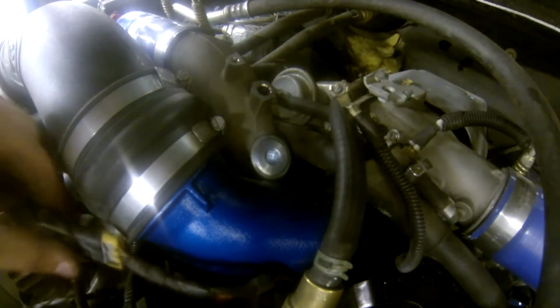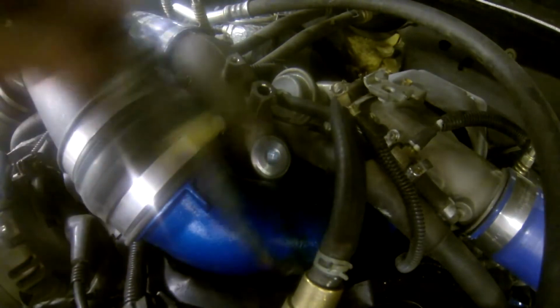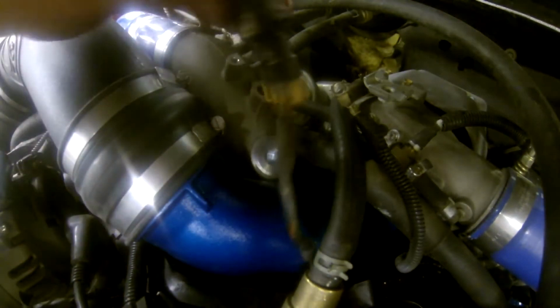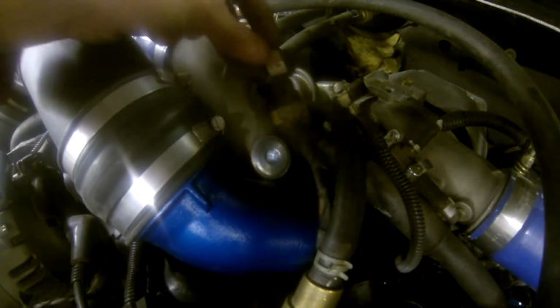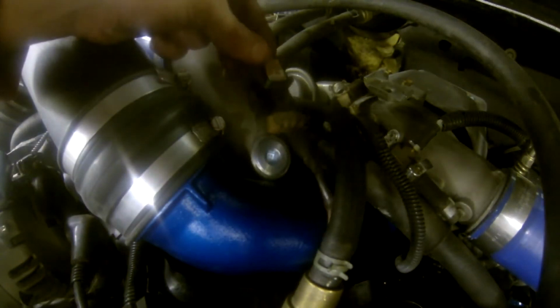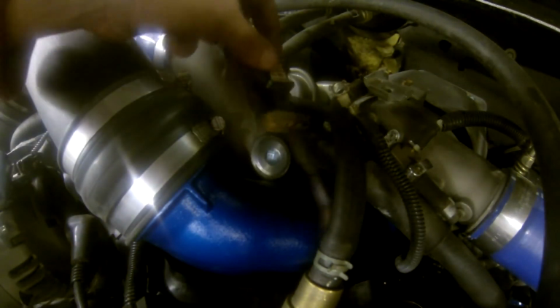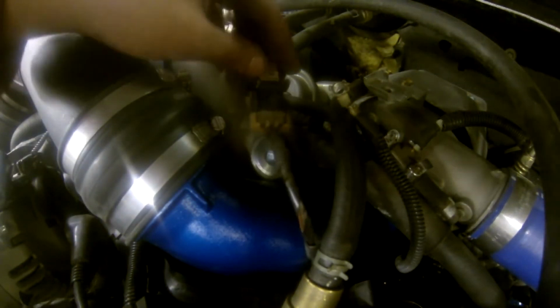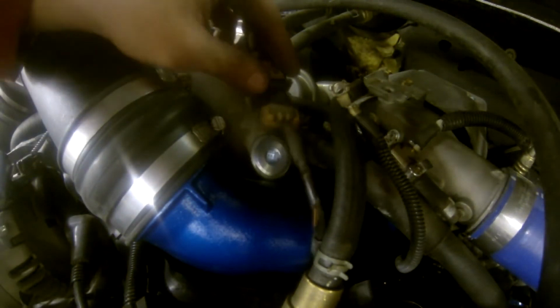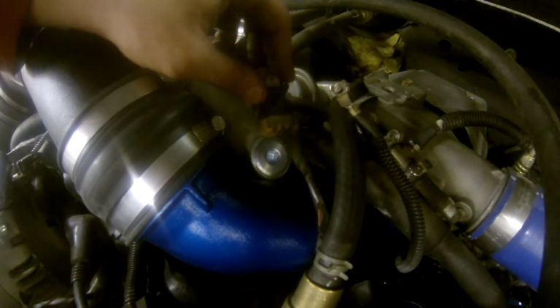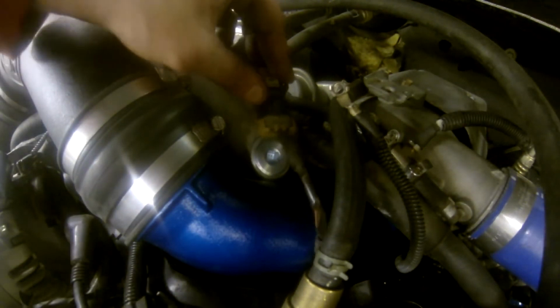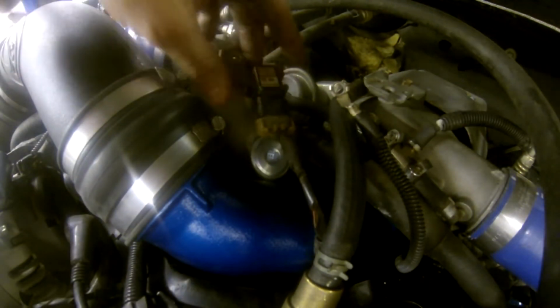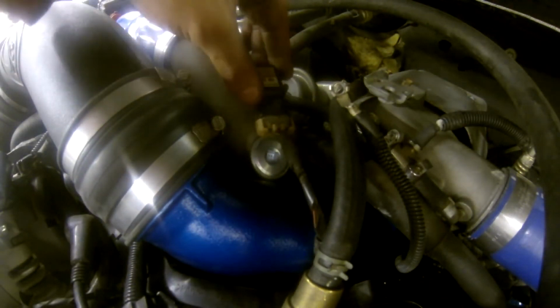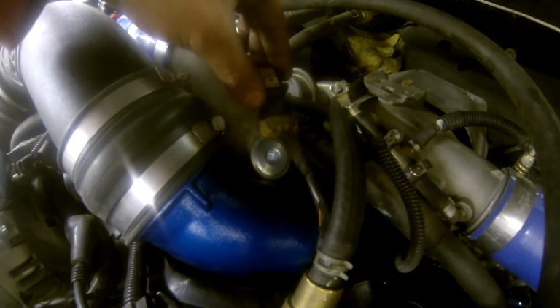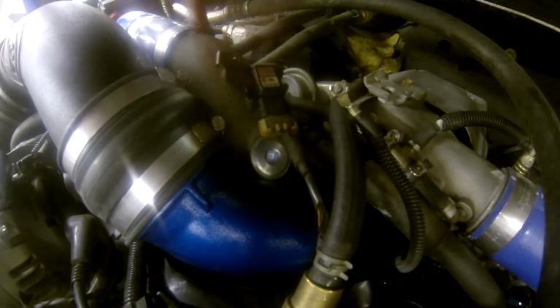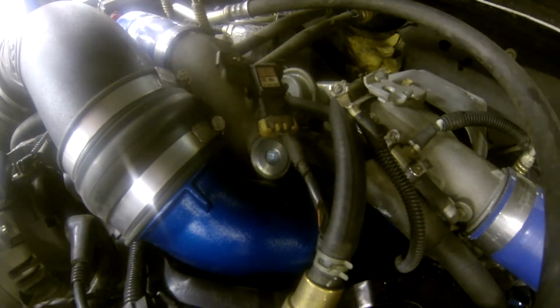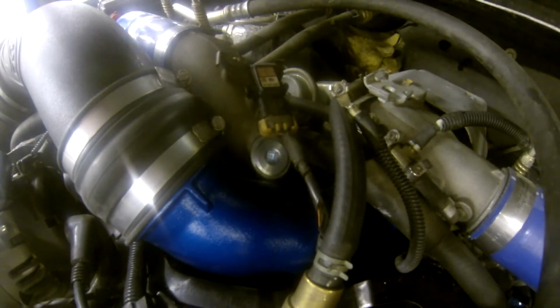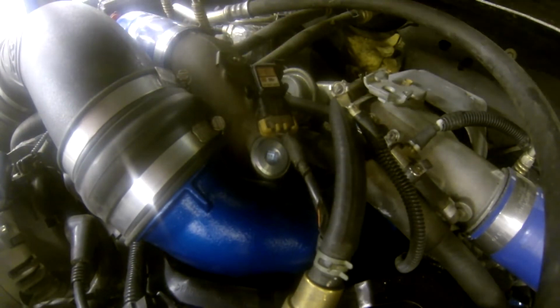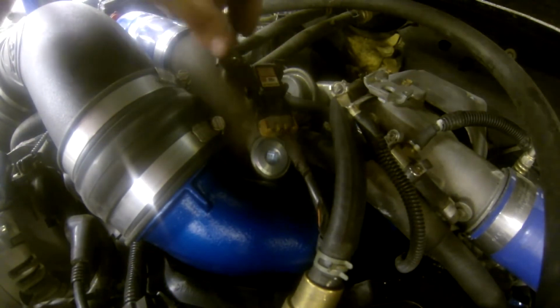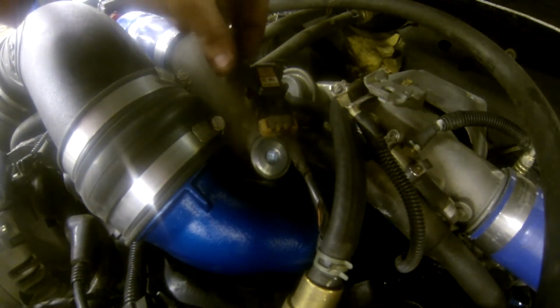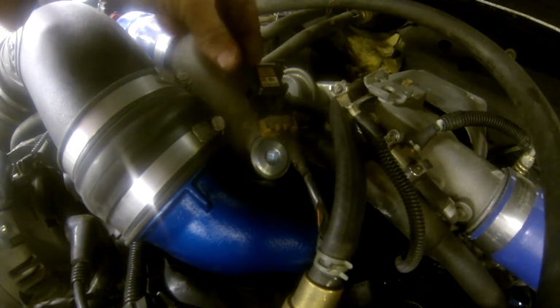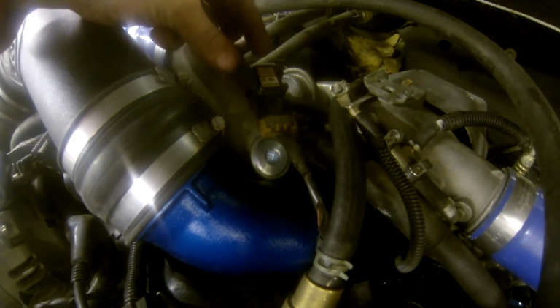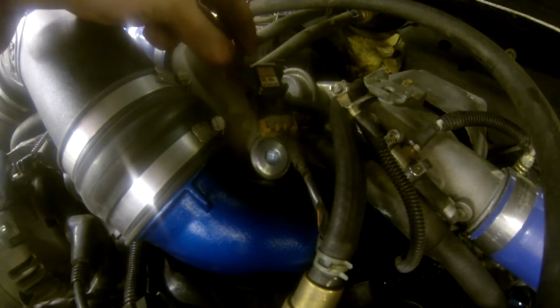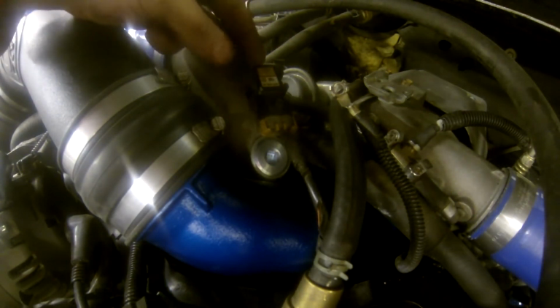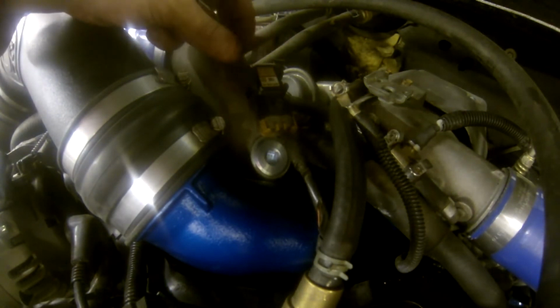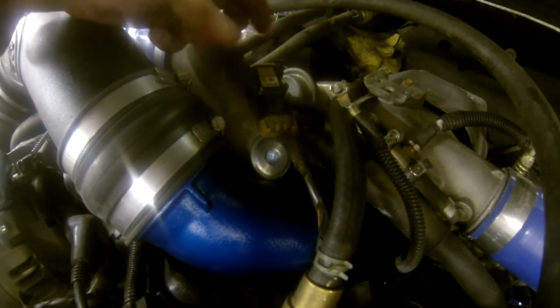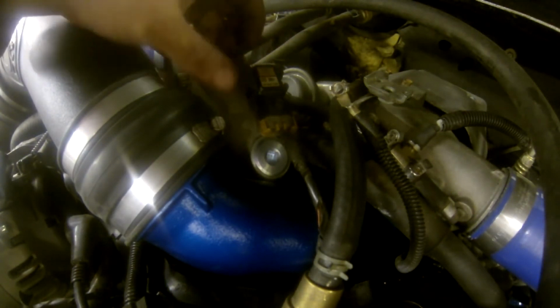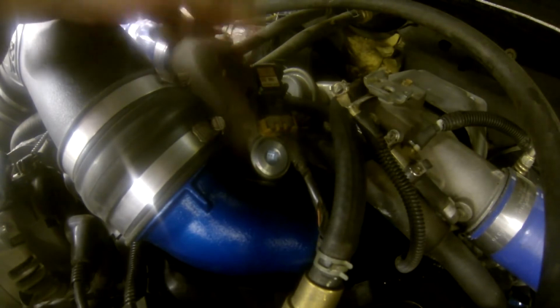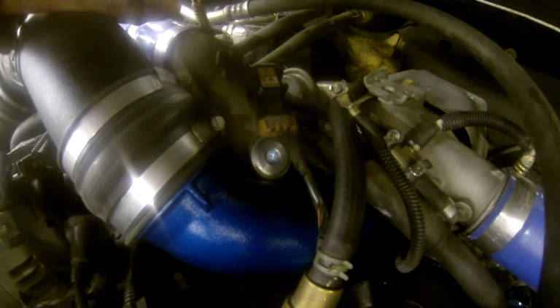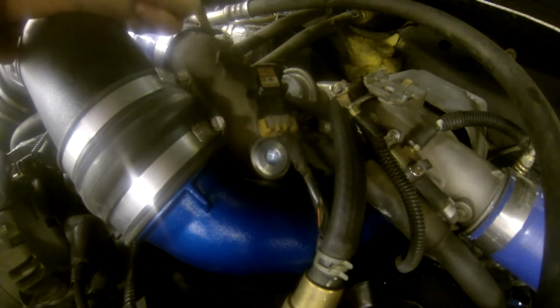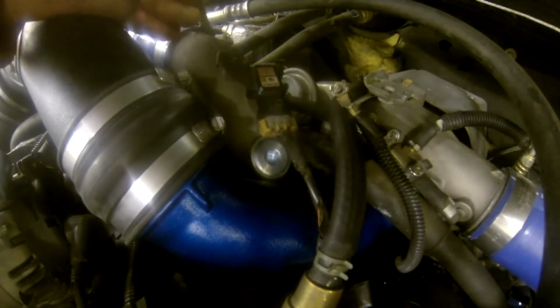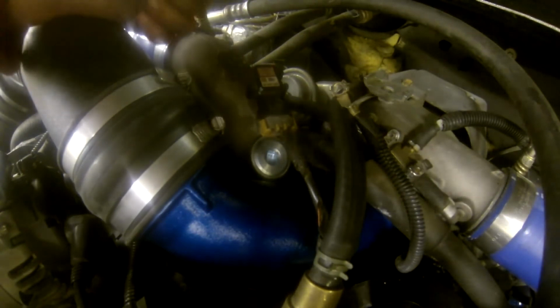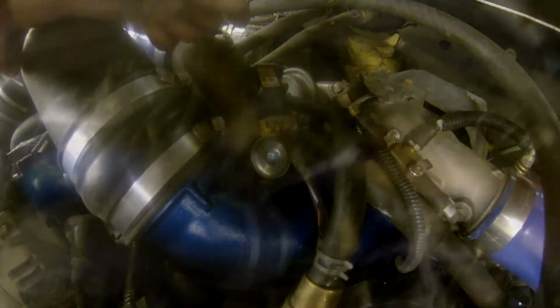Once that's done, we're going to put the manifold air pressure sensor back in — just a 10 millimeter bolt. Go ahead and tighten that down, get it all tight, and other than that the install is done.